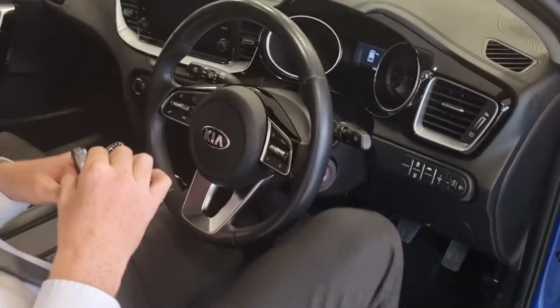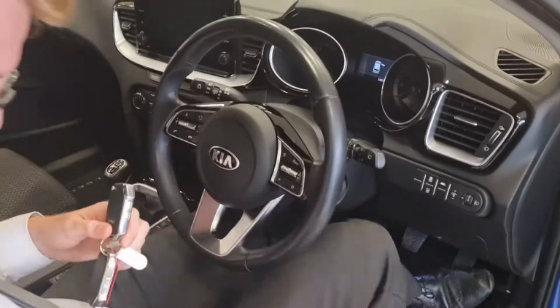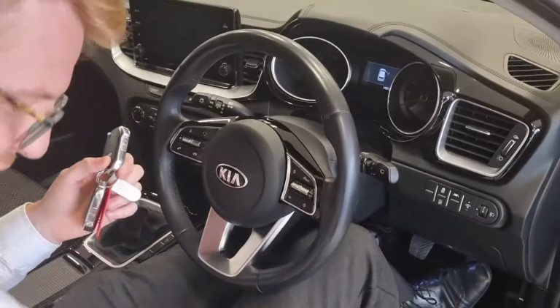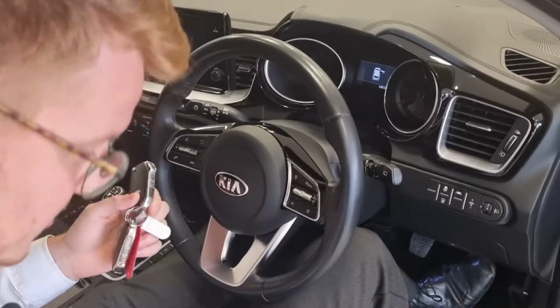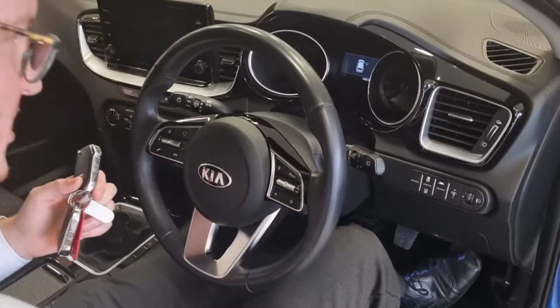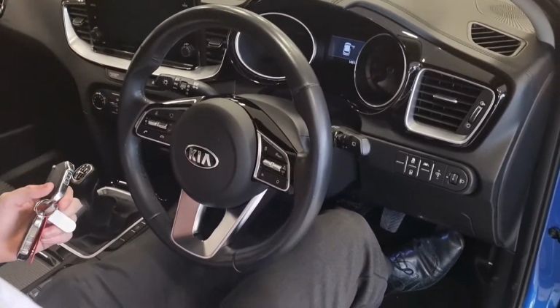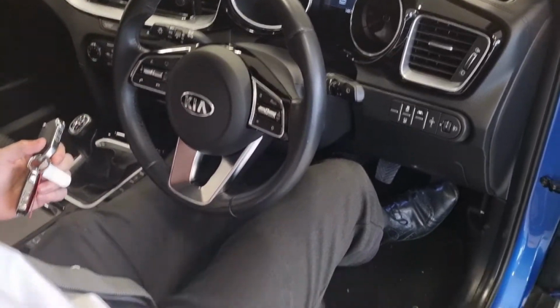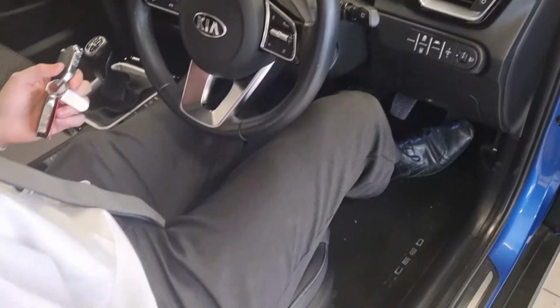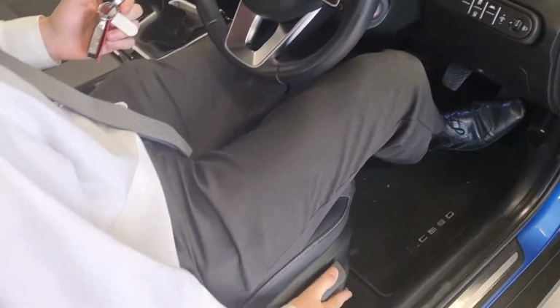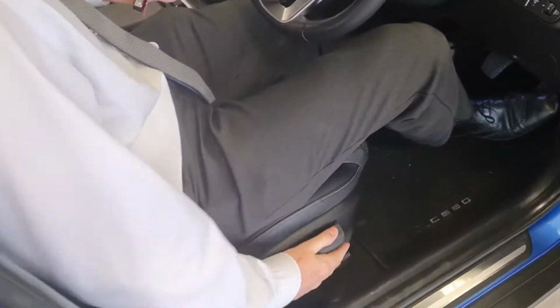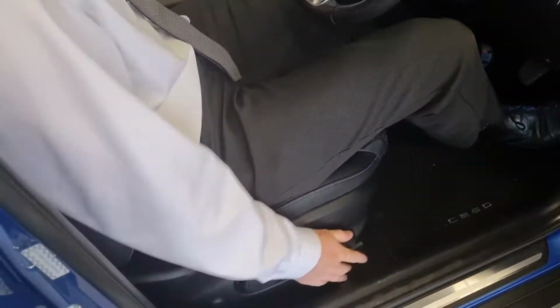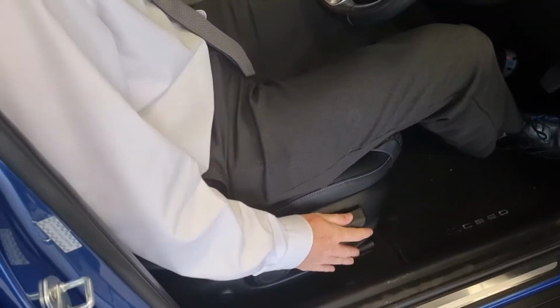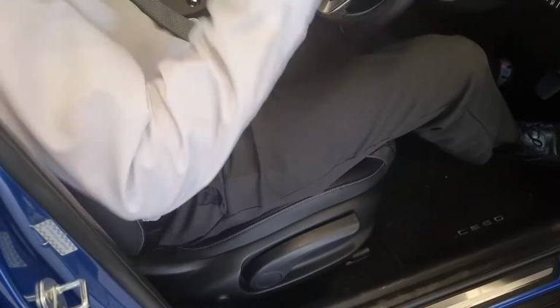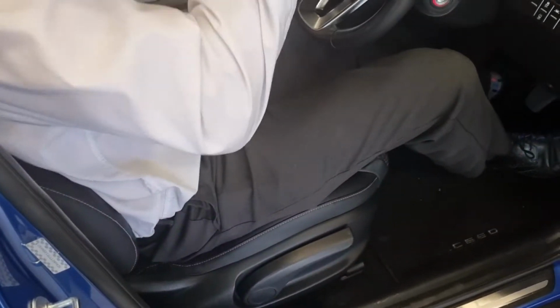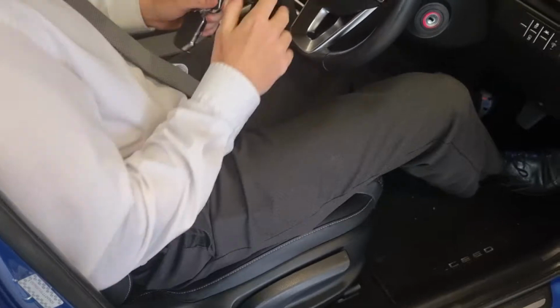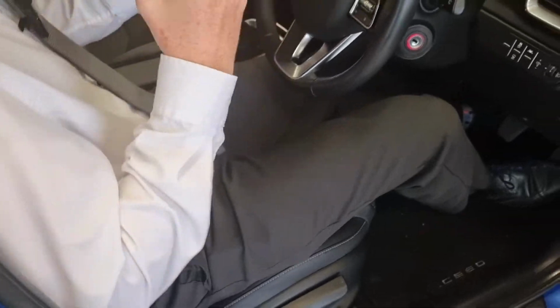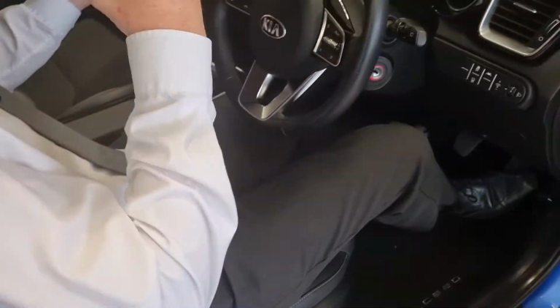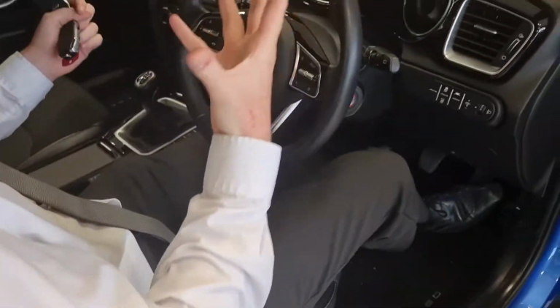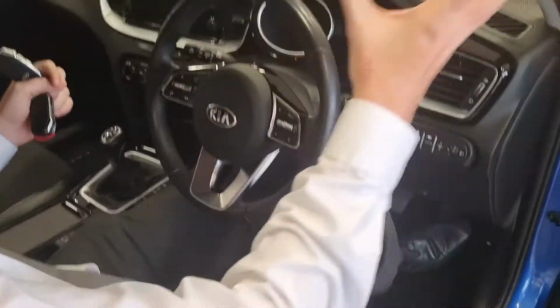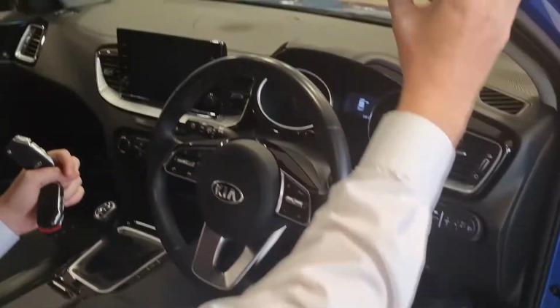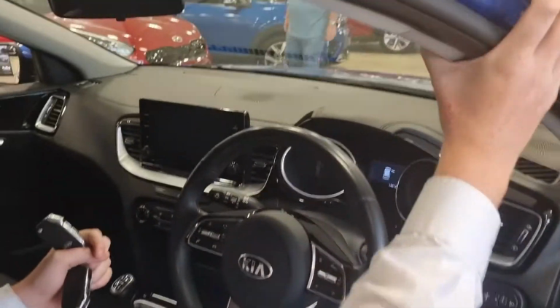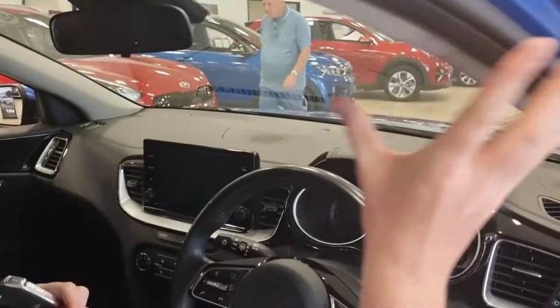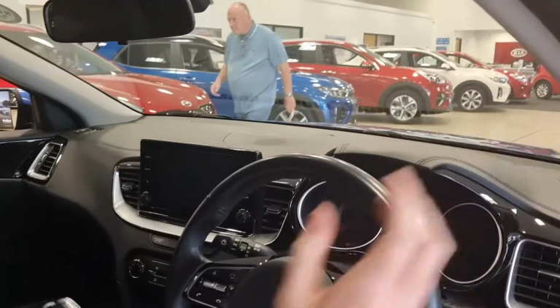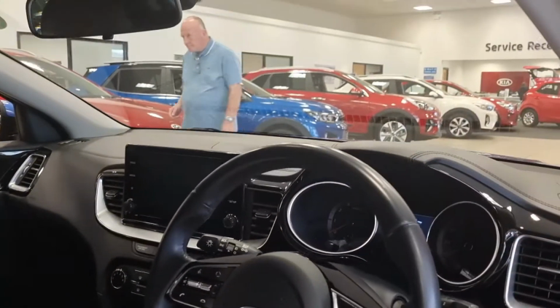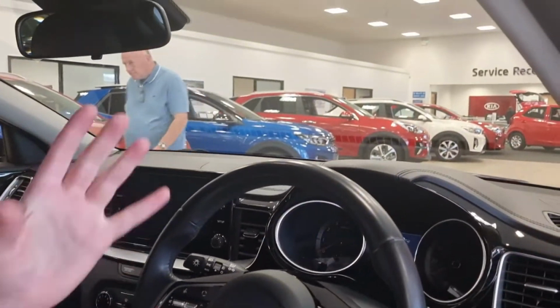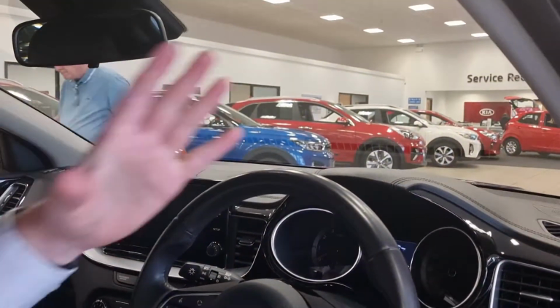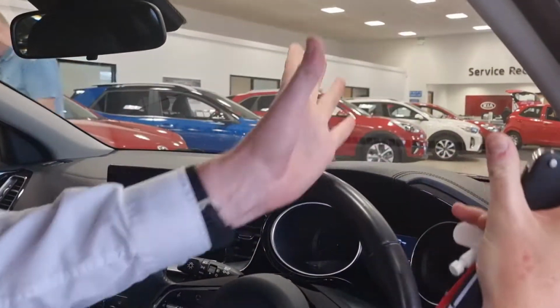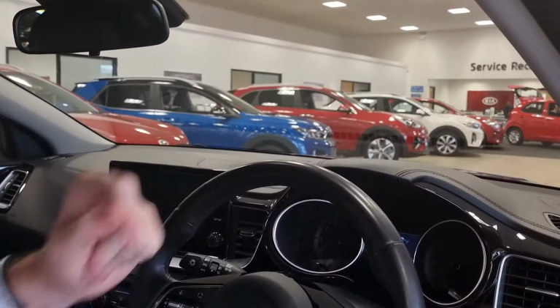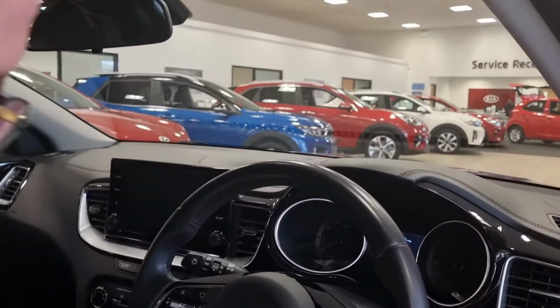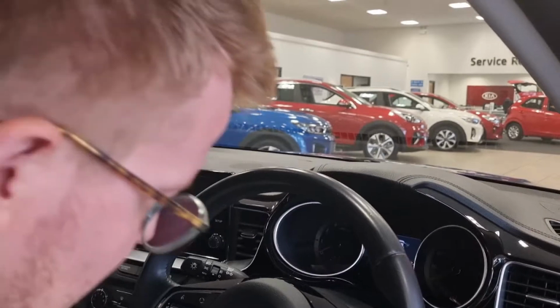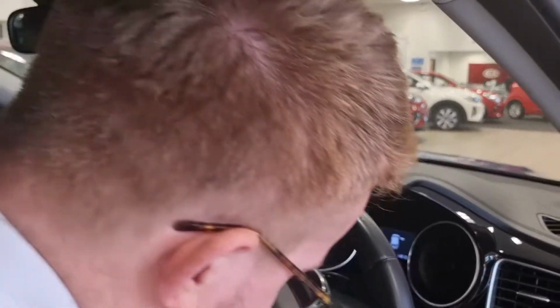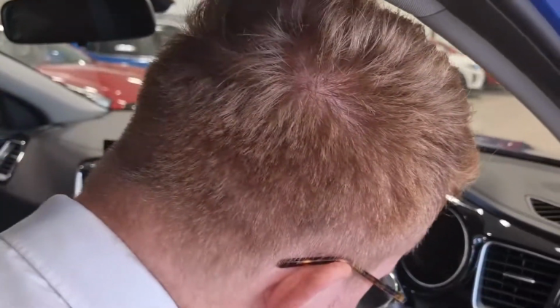This is a bit high up for me, so what I do is lower the seat down for a better drive position. I can clearly see over the bonnet, there are no obstructions, and the pillars are nice and thin as well — on certain cars they can be quite wide.